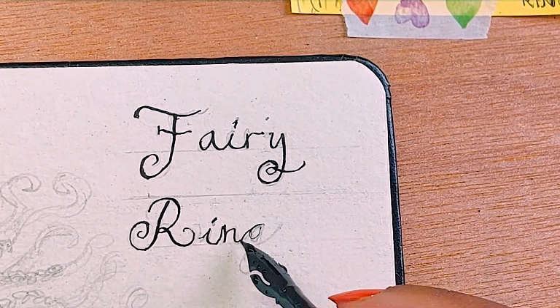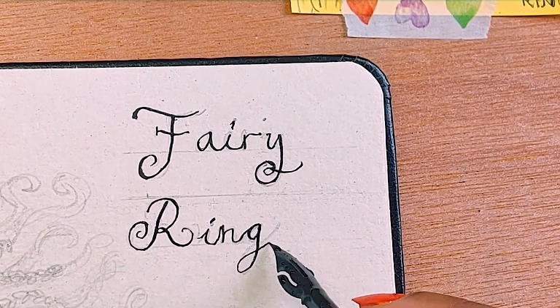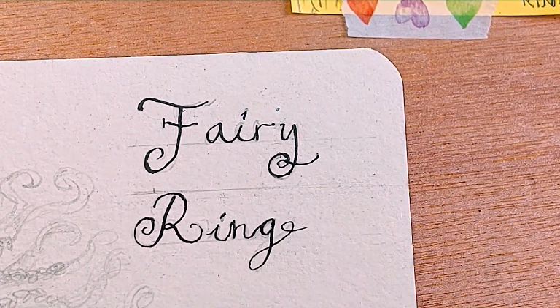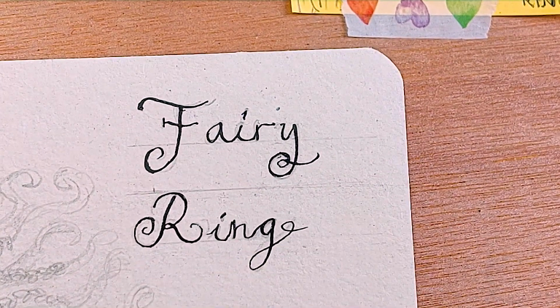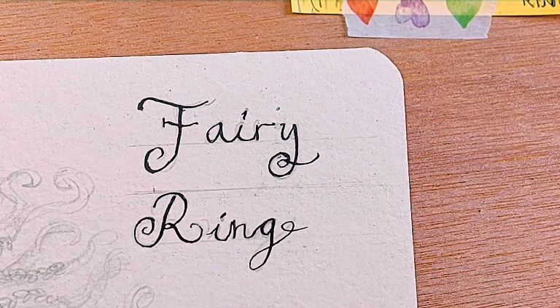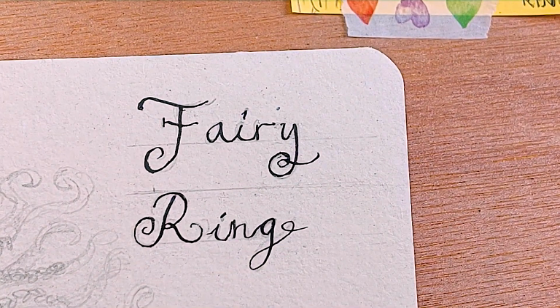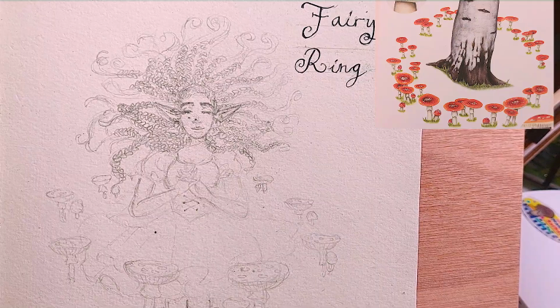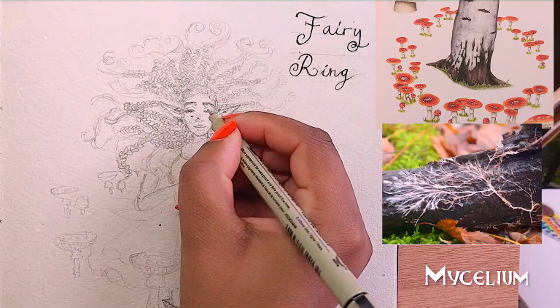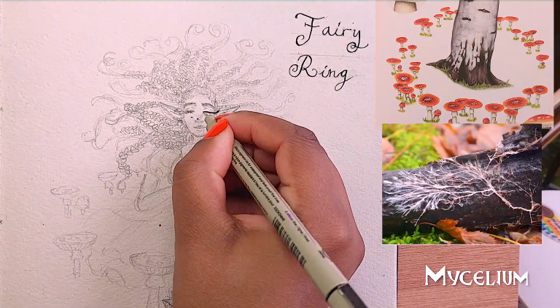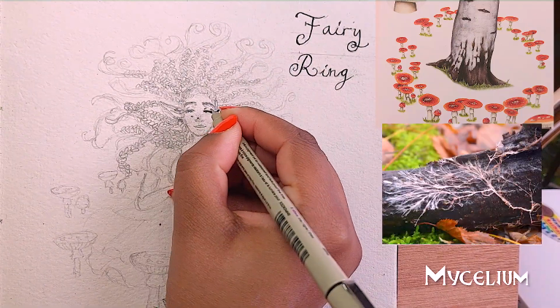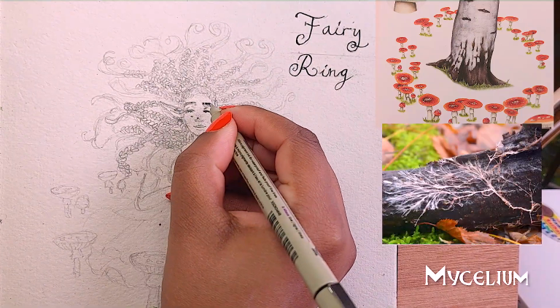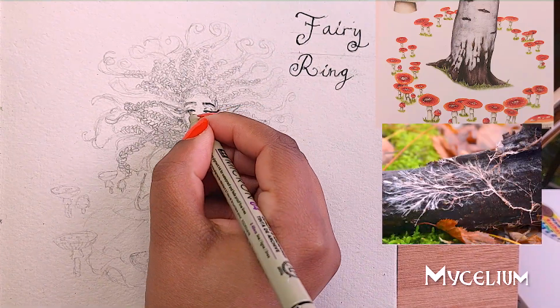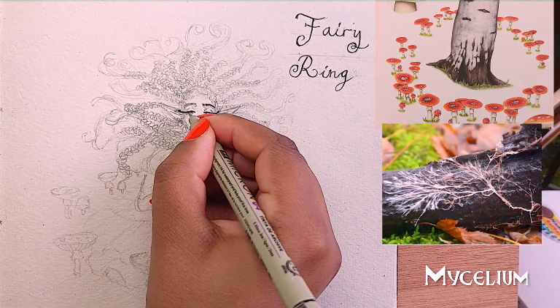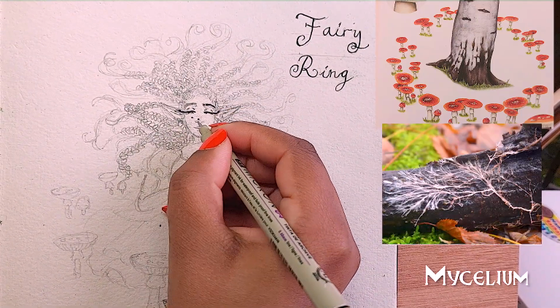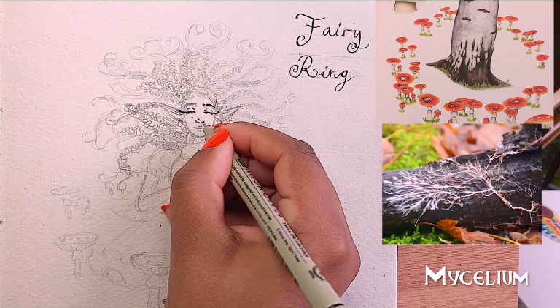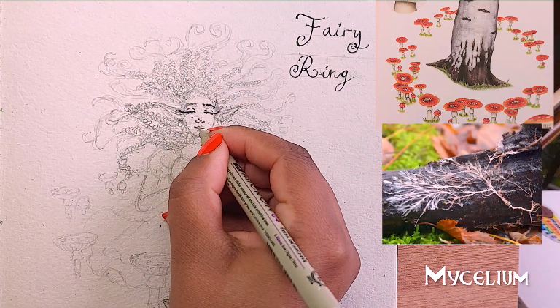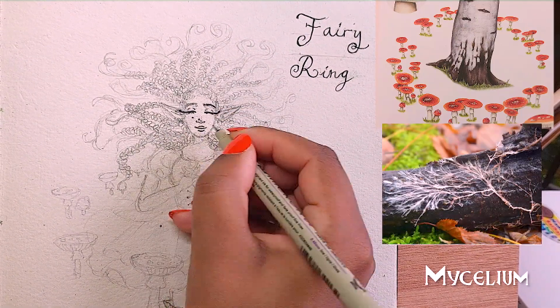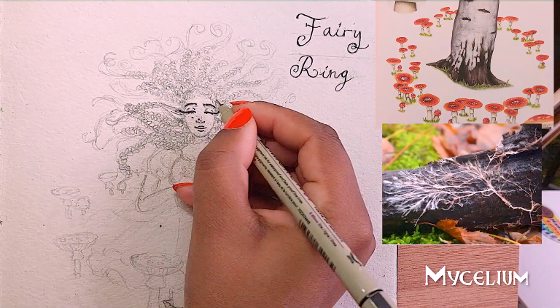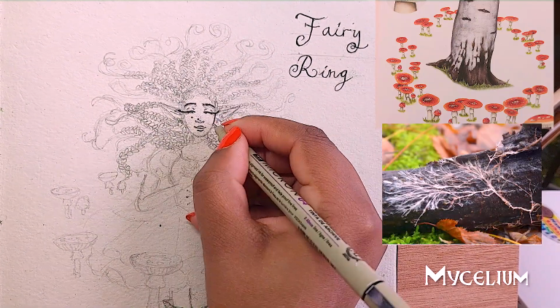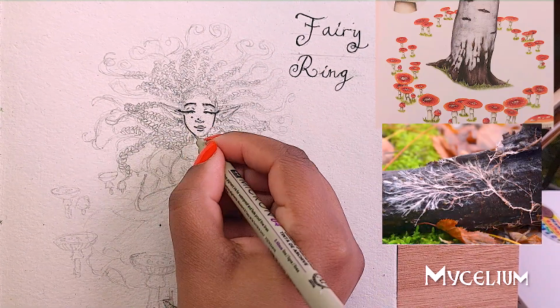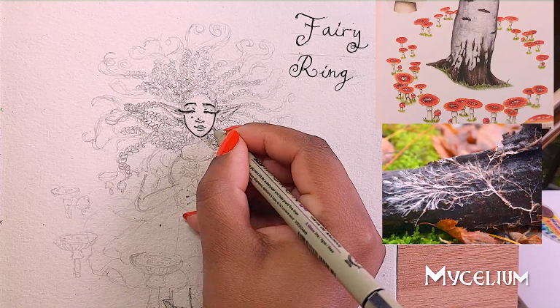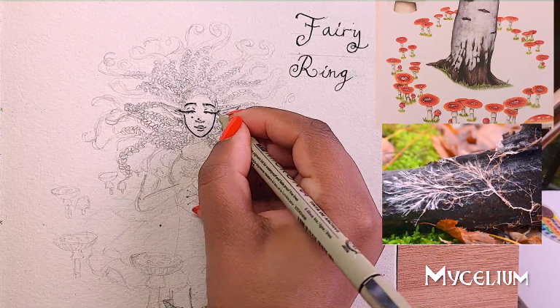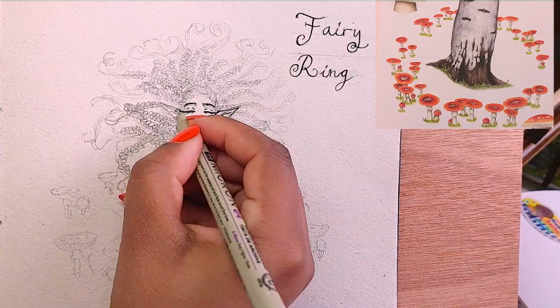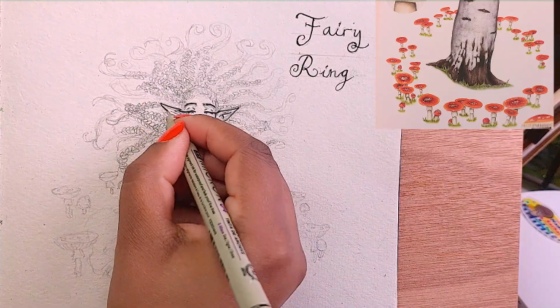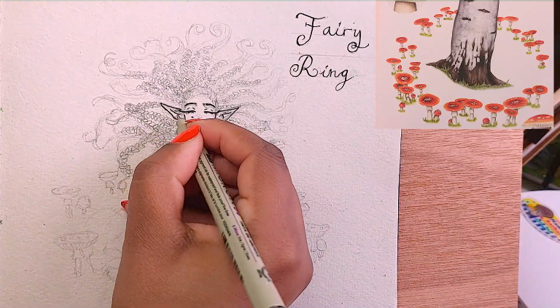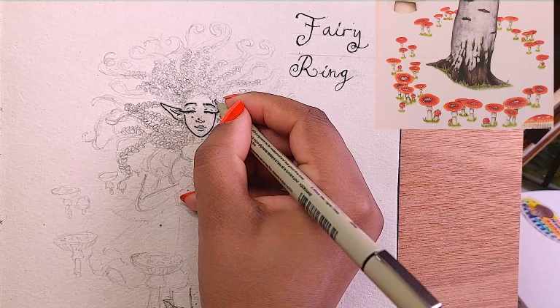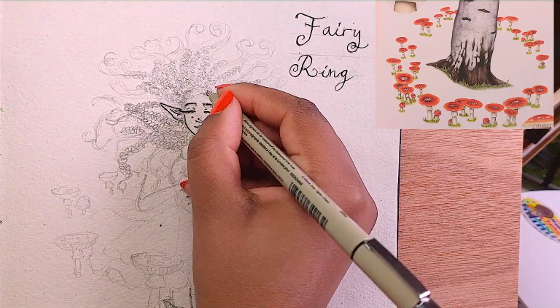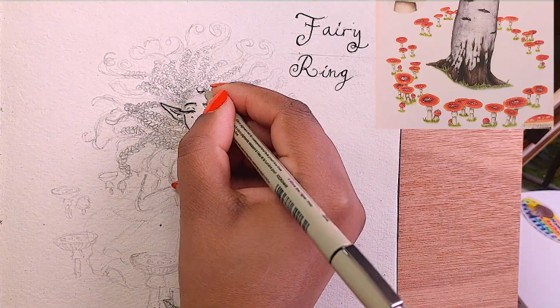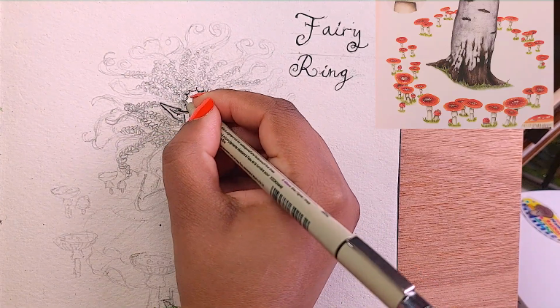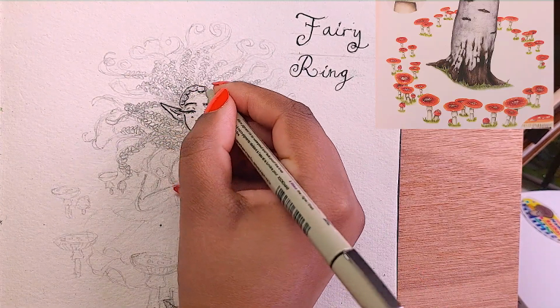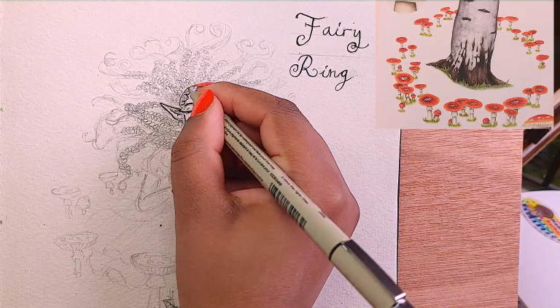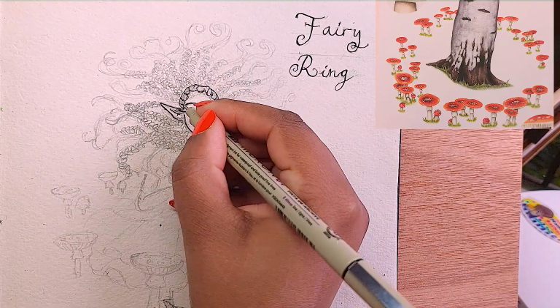The formation is caused by an underground fungal organism called mycelium, where it produces a circular formation of fruiting bodies of mushroom species — a bit like a tree.